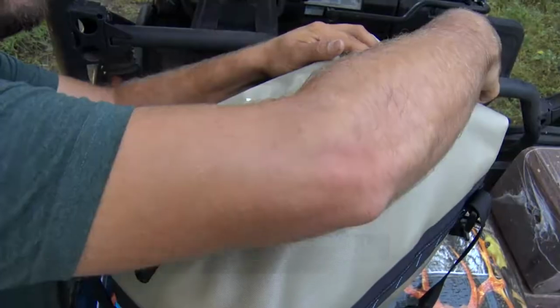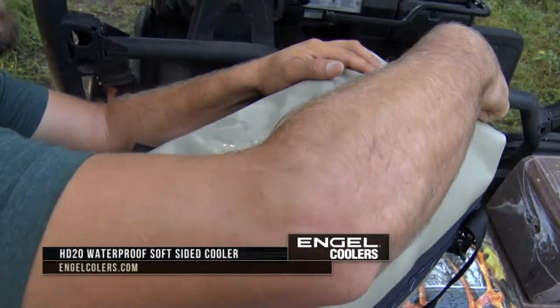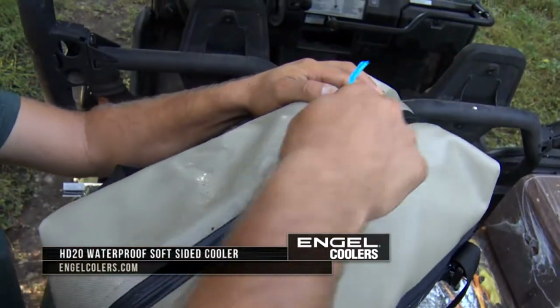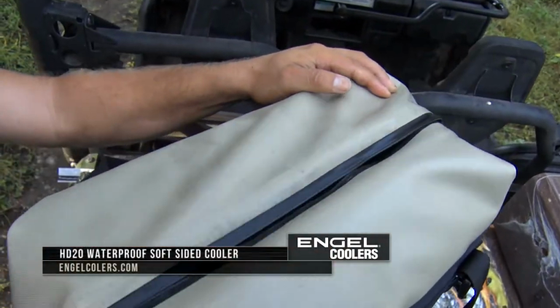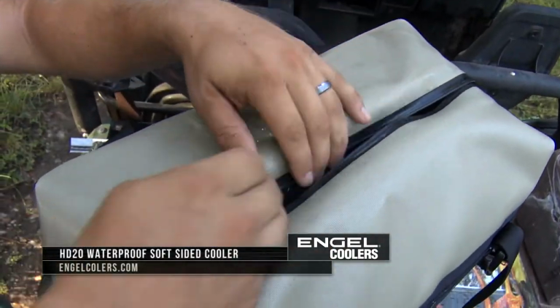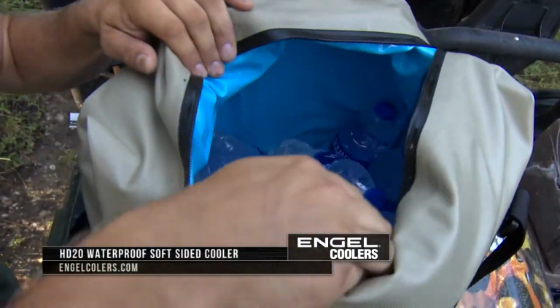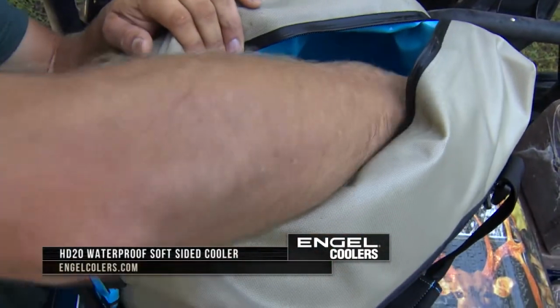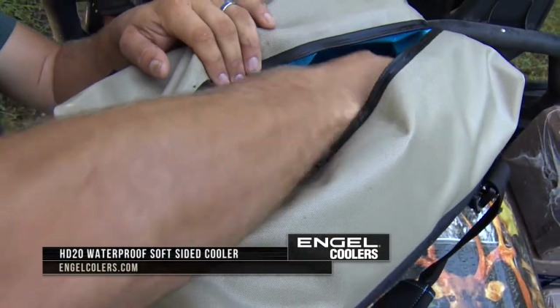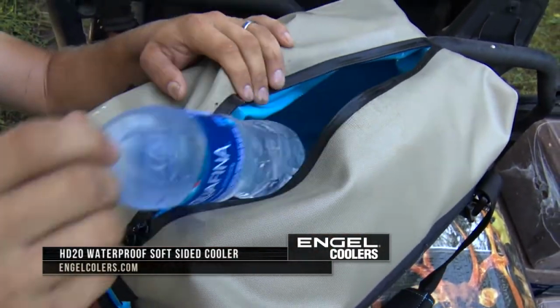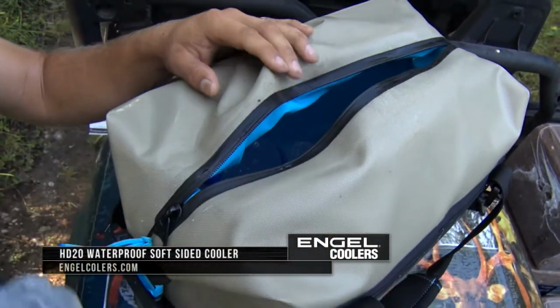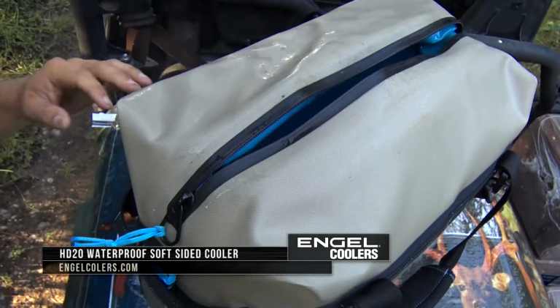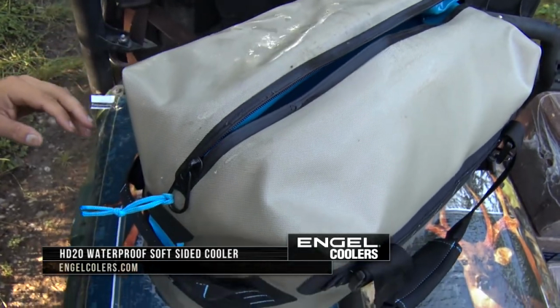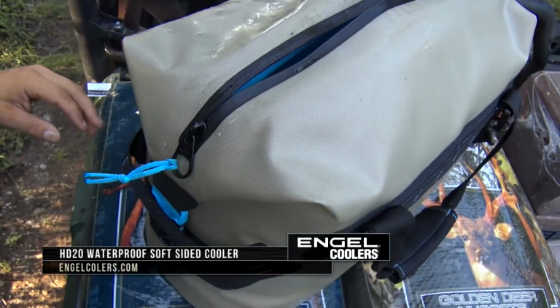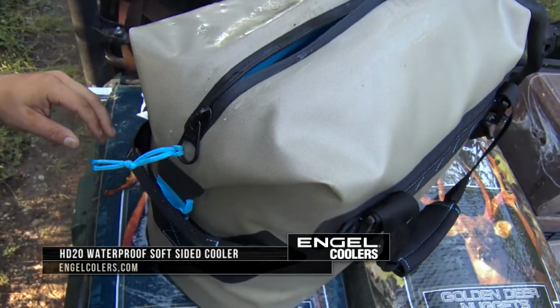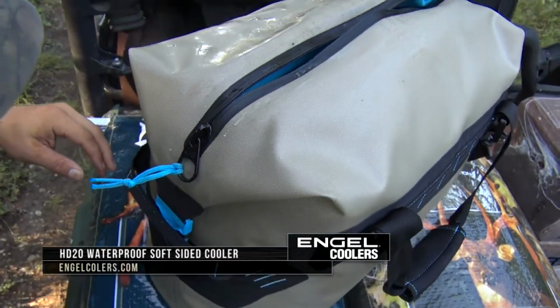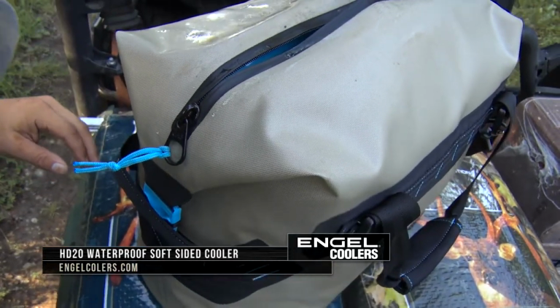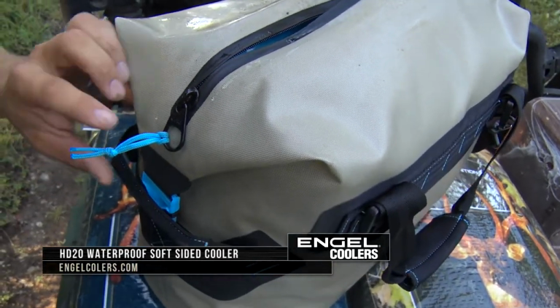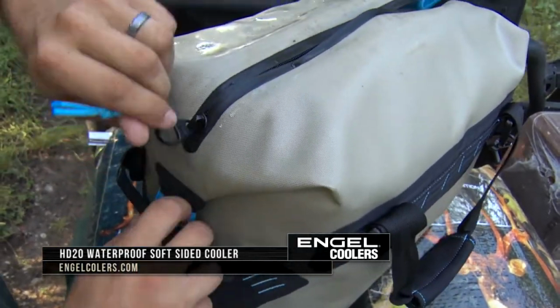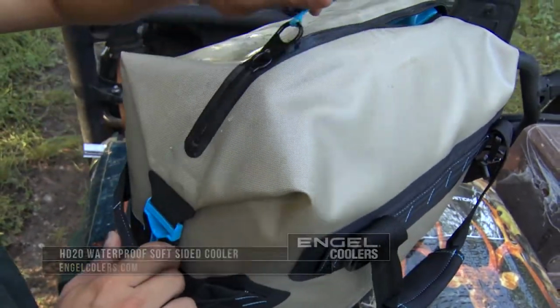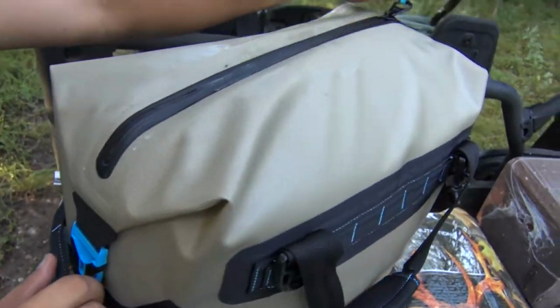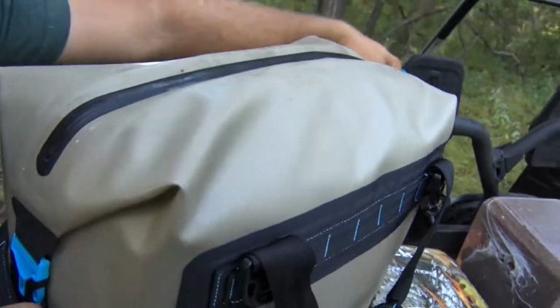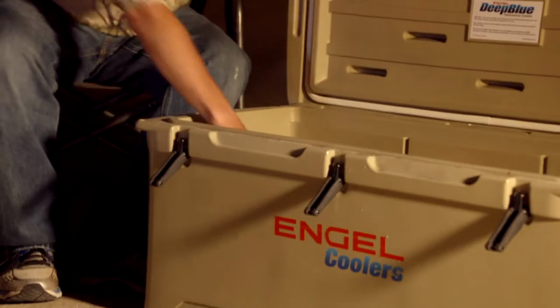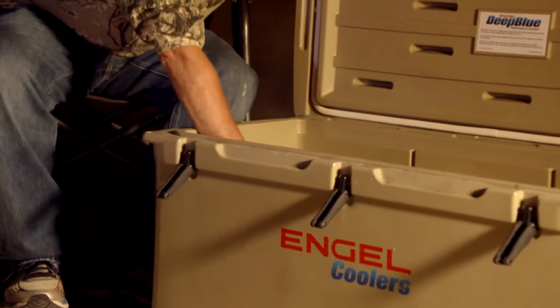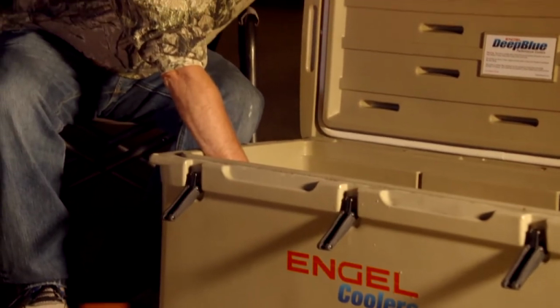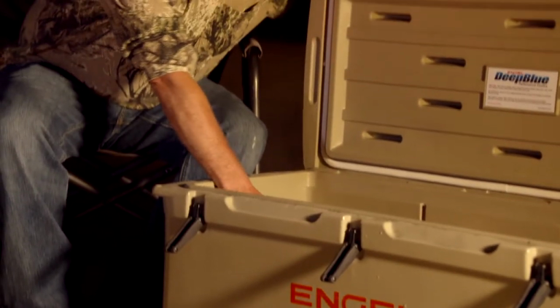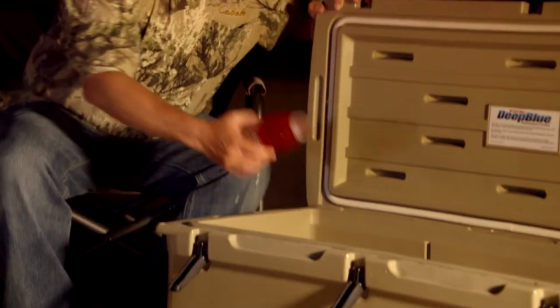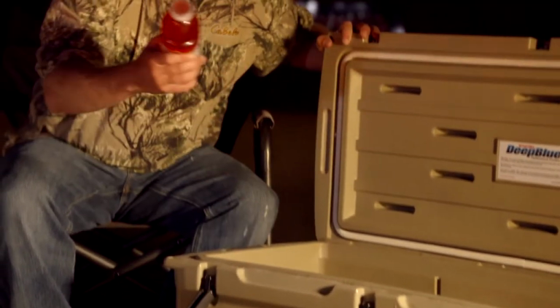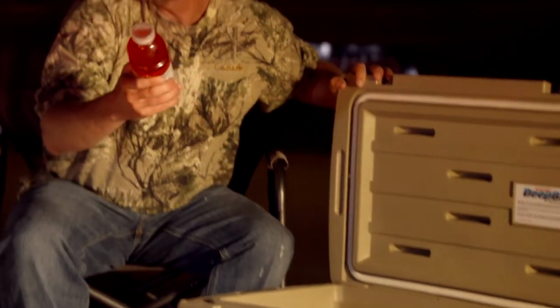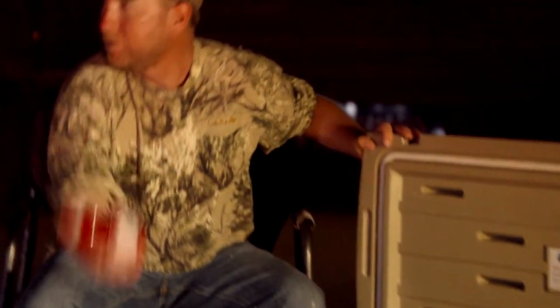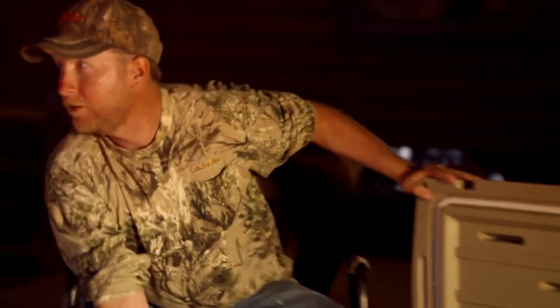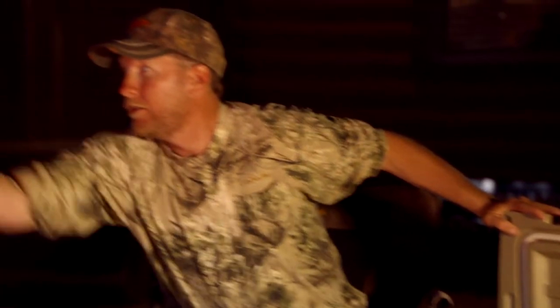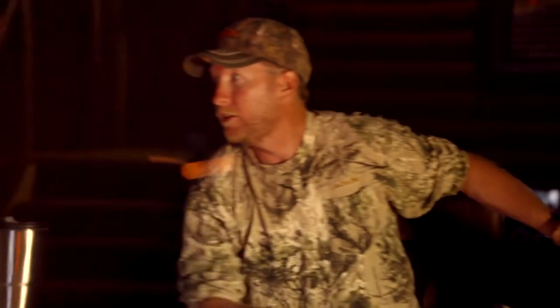From little bitty soft-sided ones that we can throw a few handfuls of — half a dozen drinks in there, a little bit of ice, some snacks — all the way up to full-fledged lunches when we're out for long periods of time, and we know it's going to keep everything good and cold.